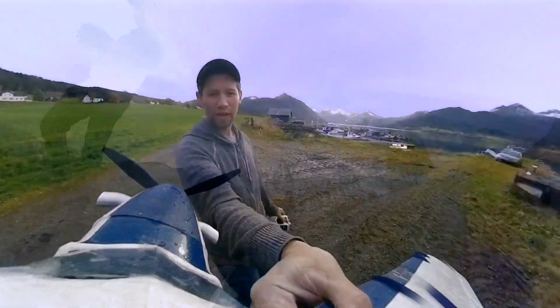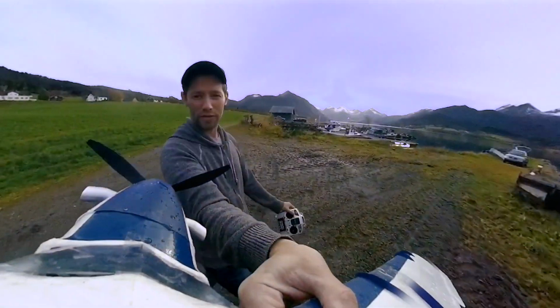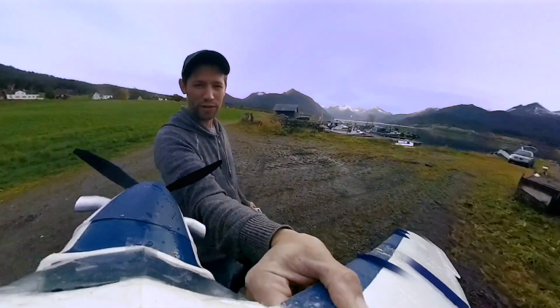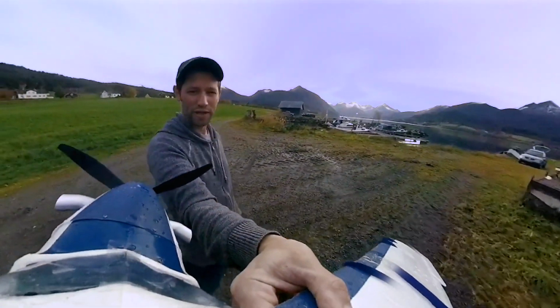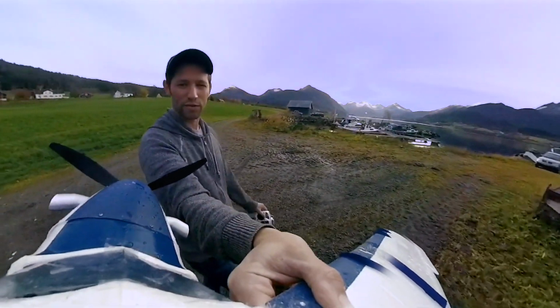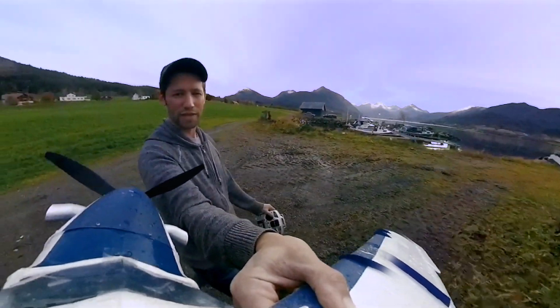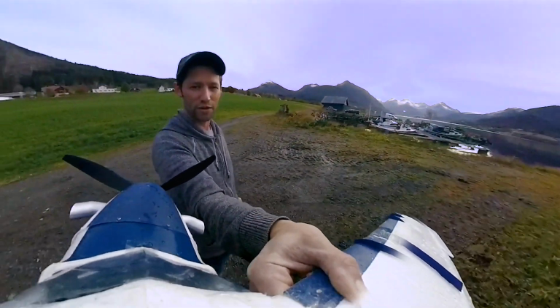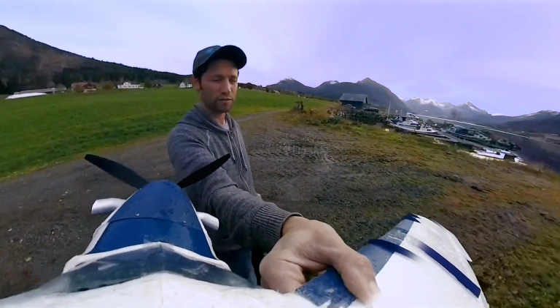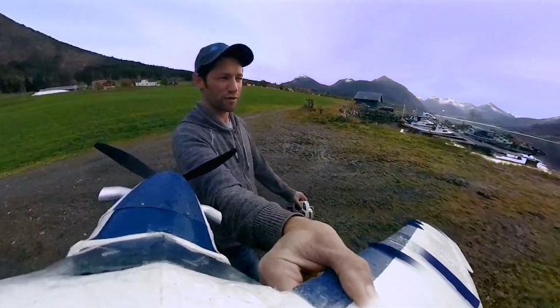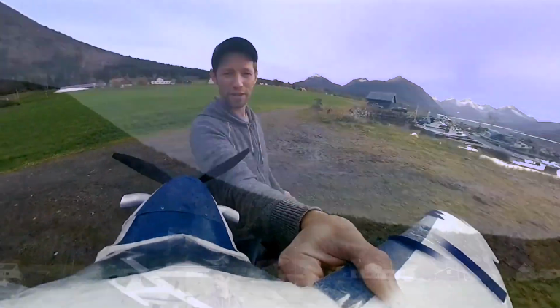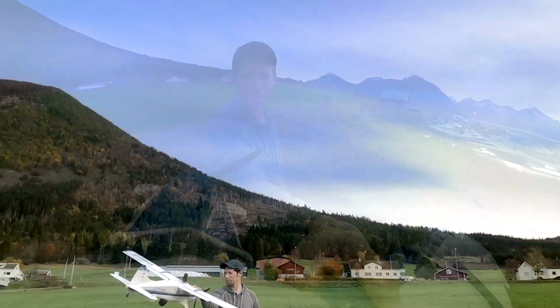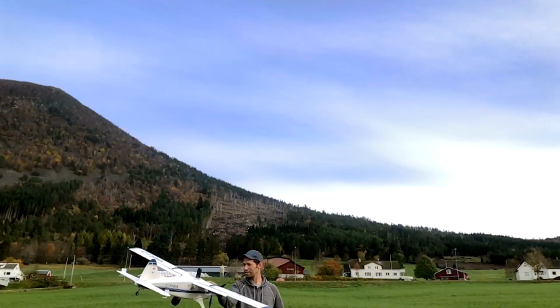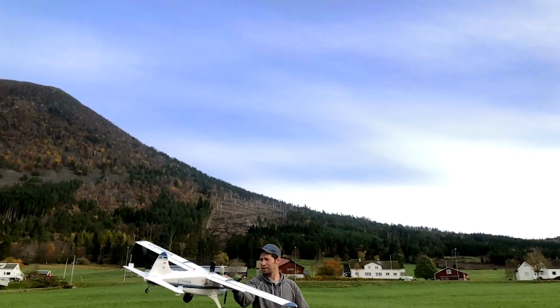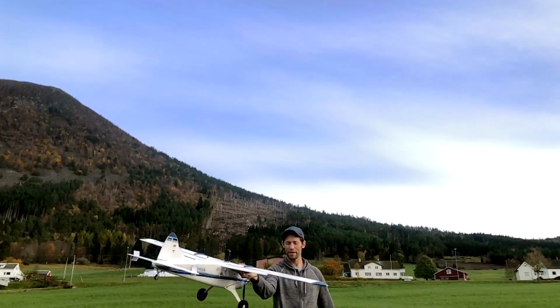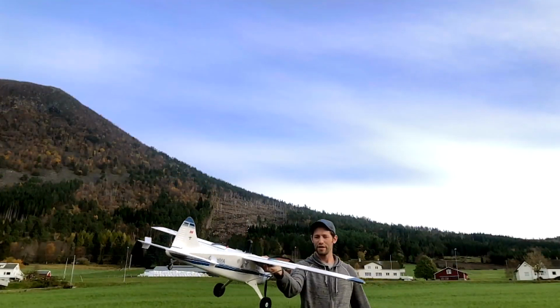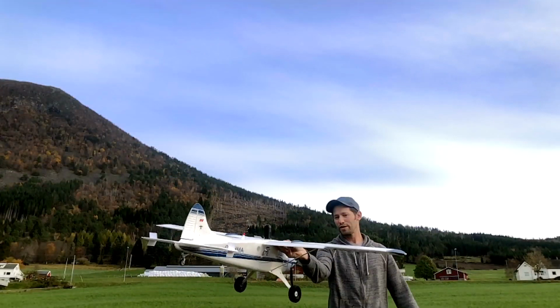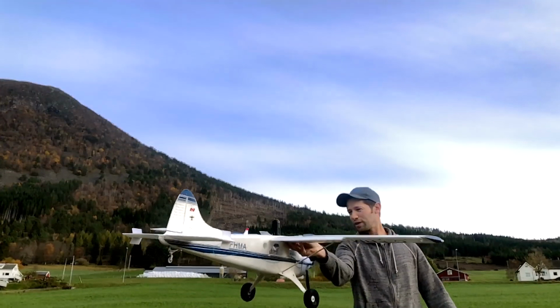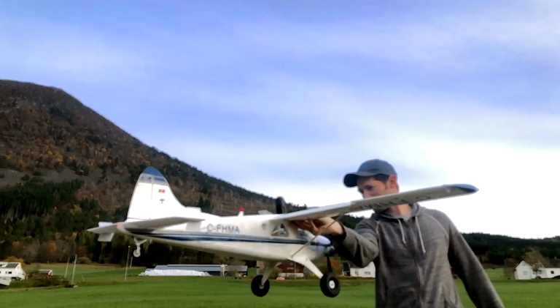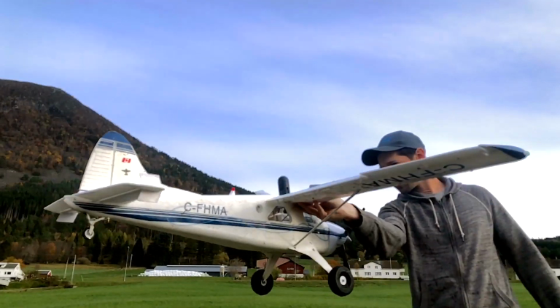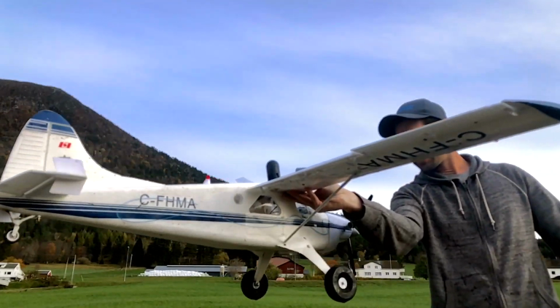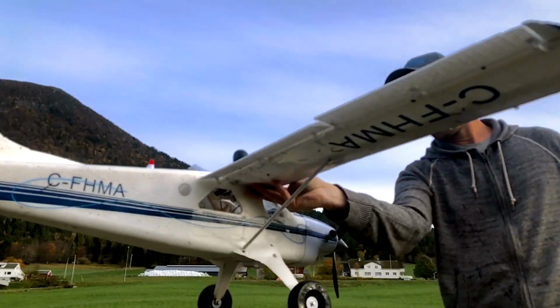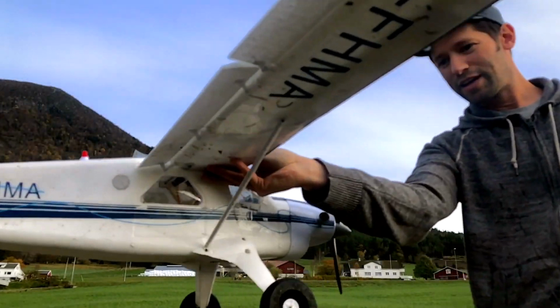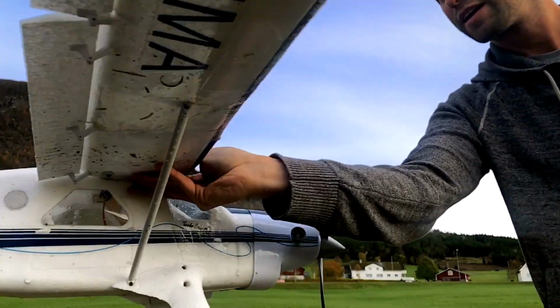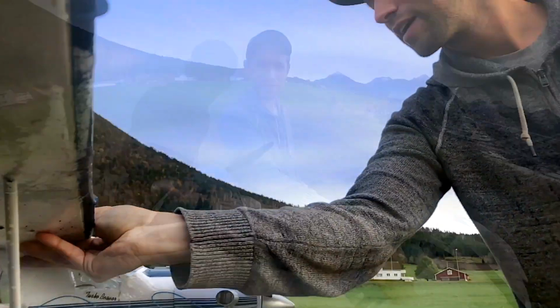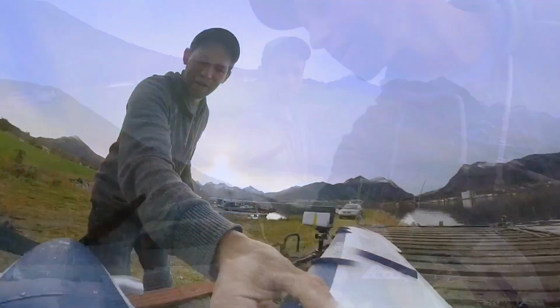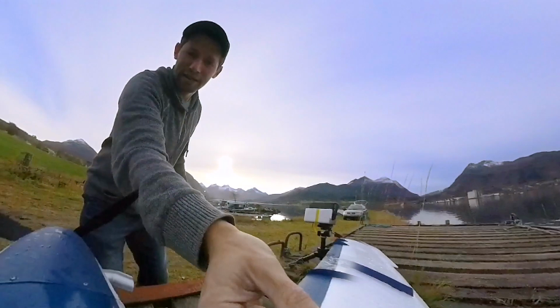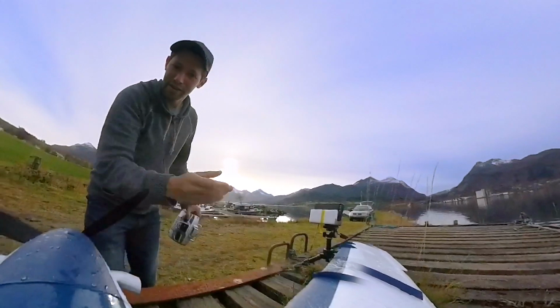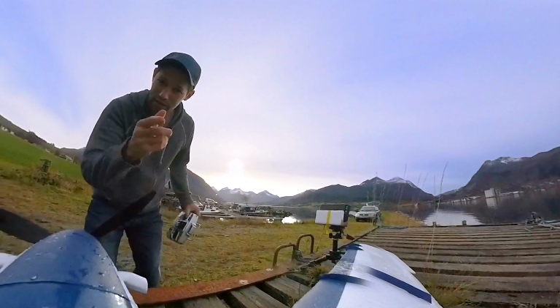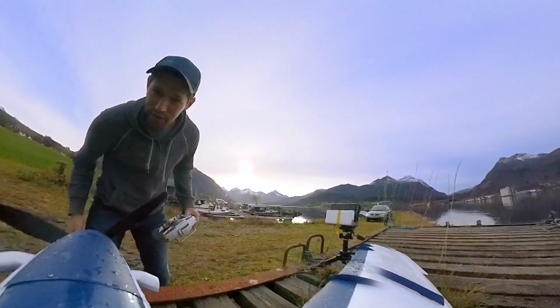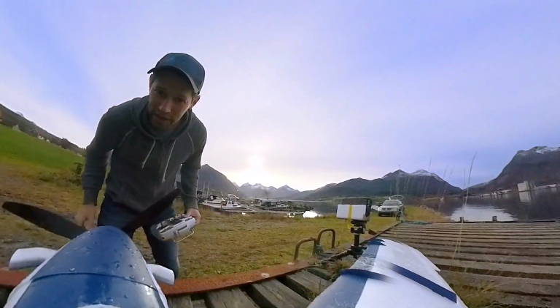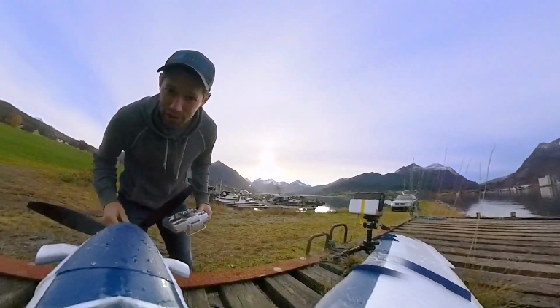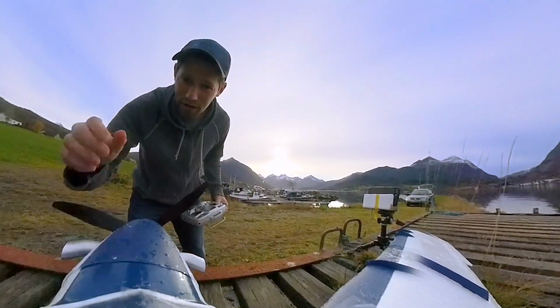Yeah, that was too much — that was almost a near crash with the Beaver and the 360 cam. Crazy trick. Hopefully the footage turned out good. Go back to the lab and check it out.